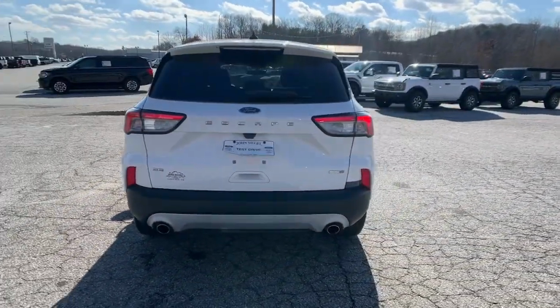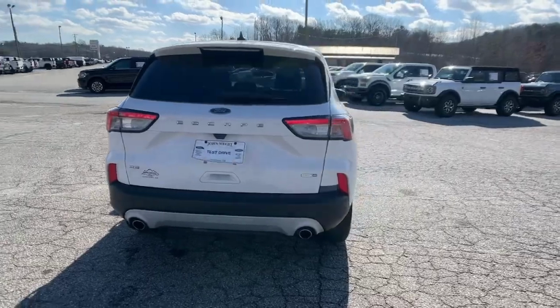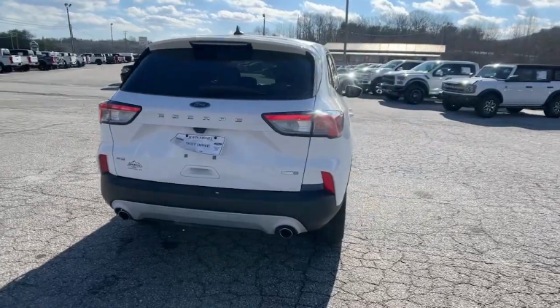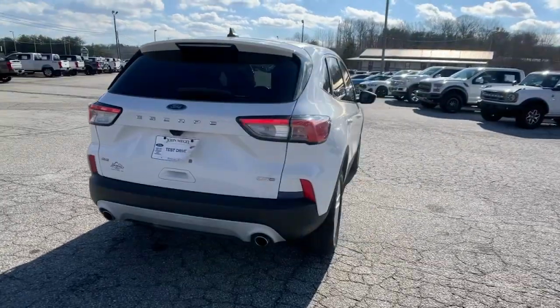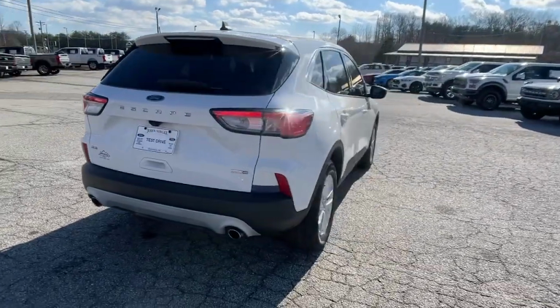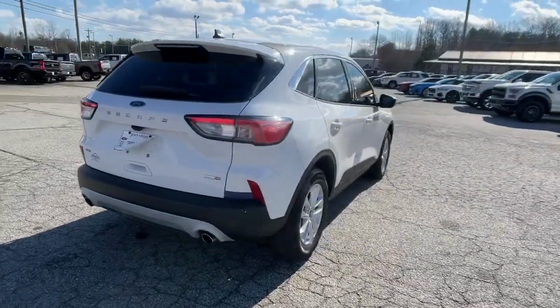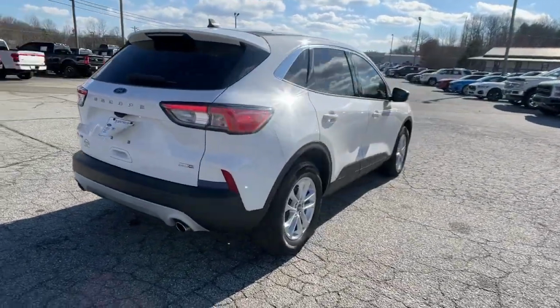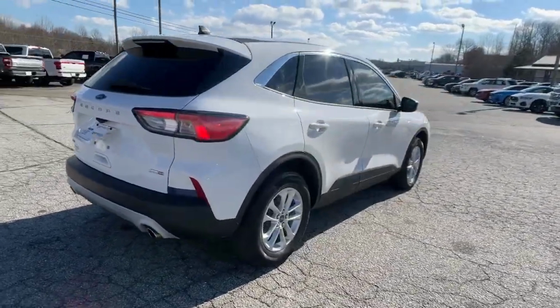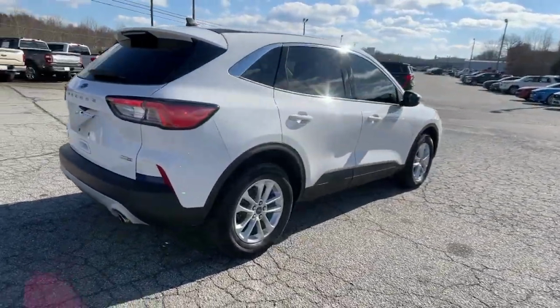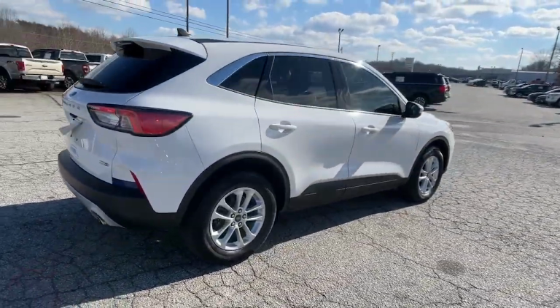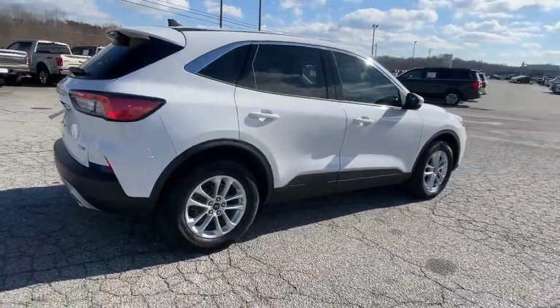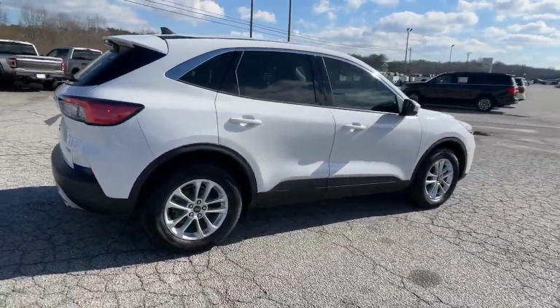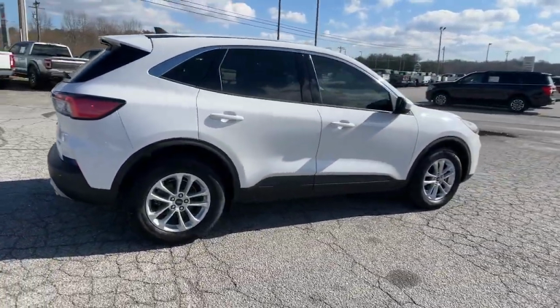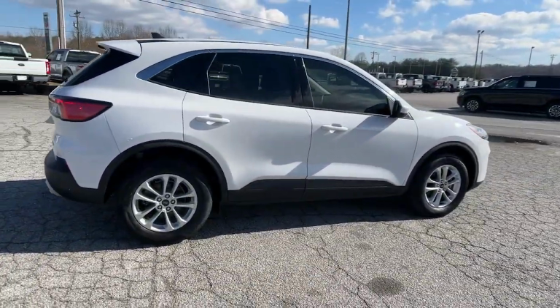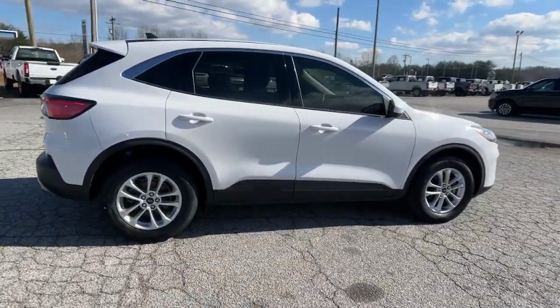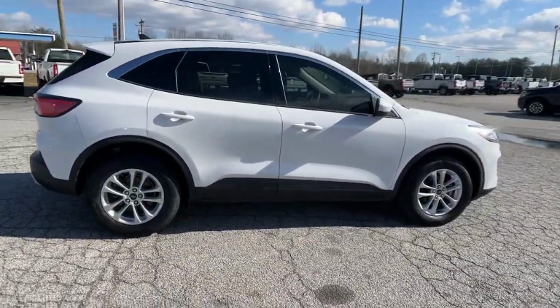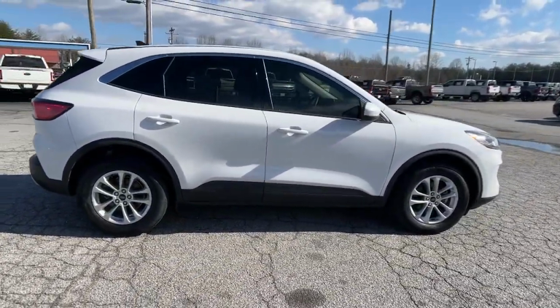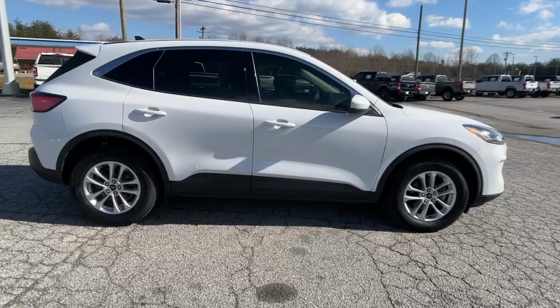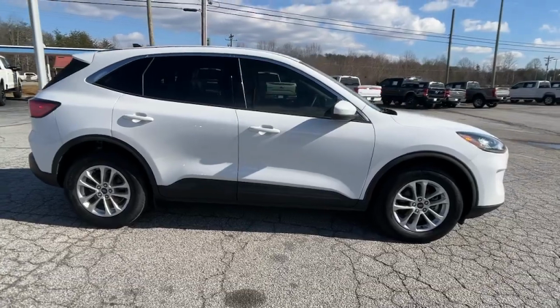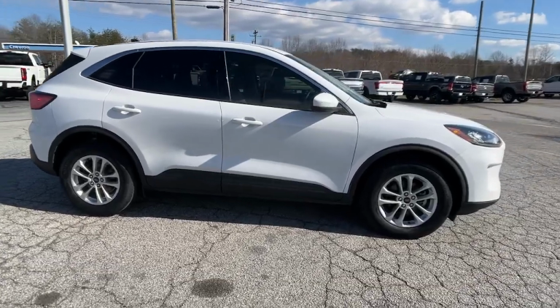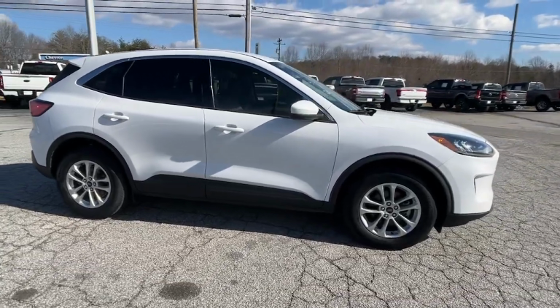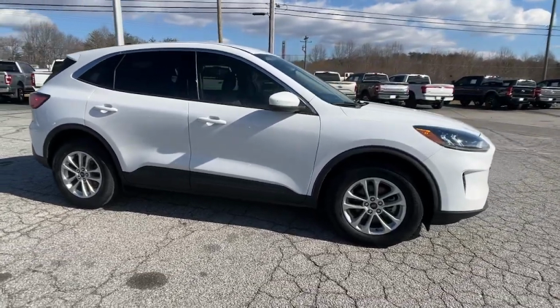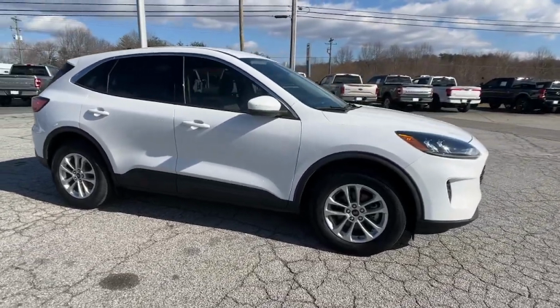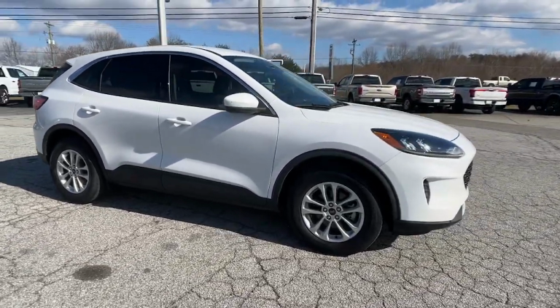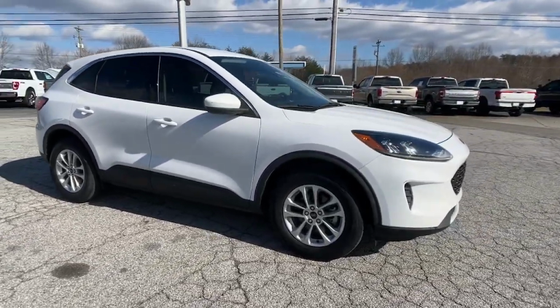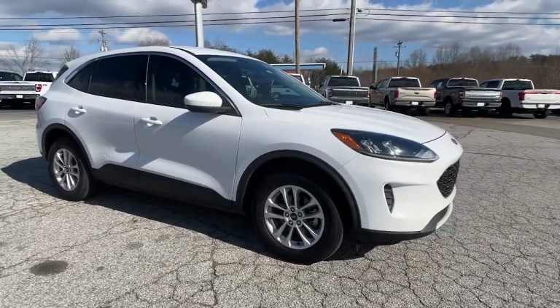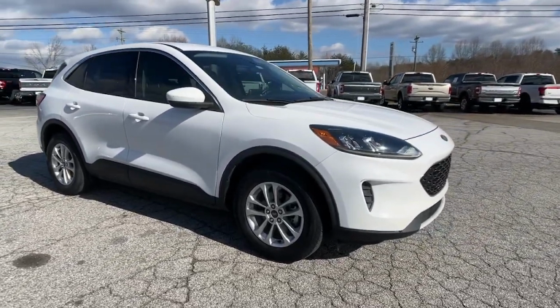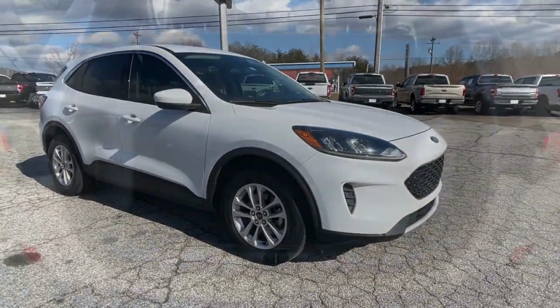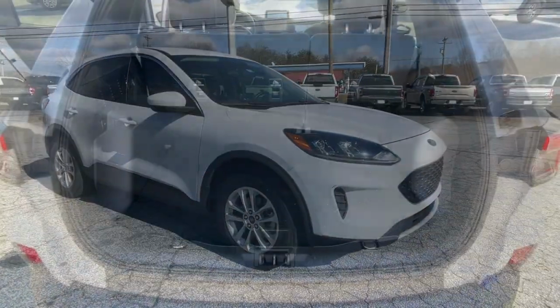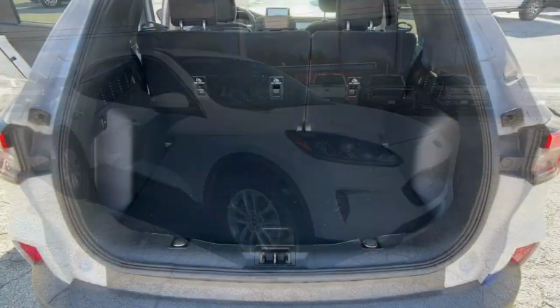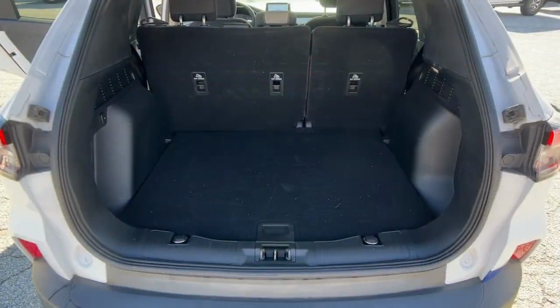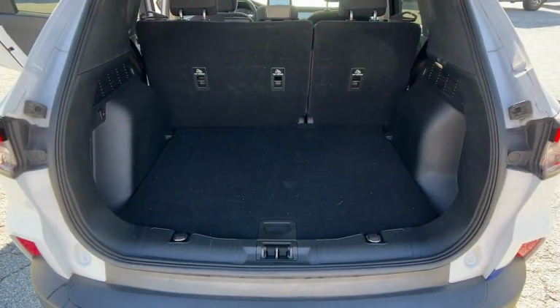This compact crossover delivers safety, convenience, versatility, and a smooth, relaxing driving experience, so all you need to do is enjoy the ride.